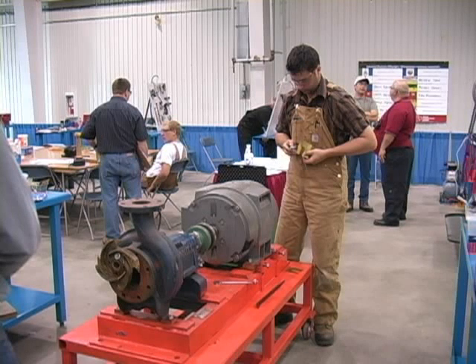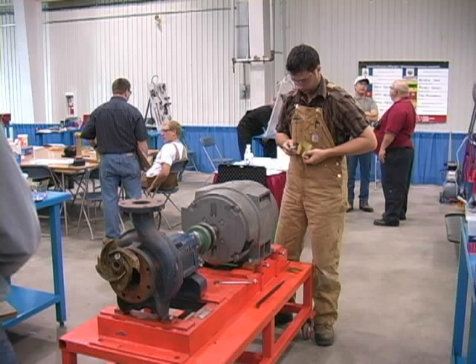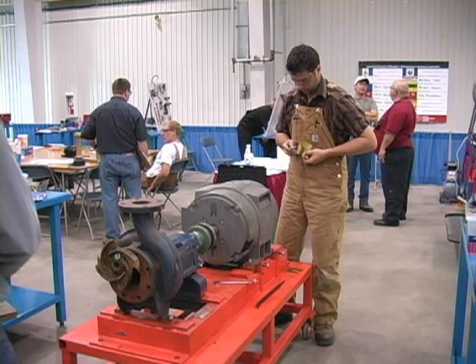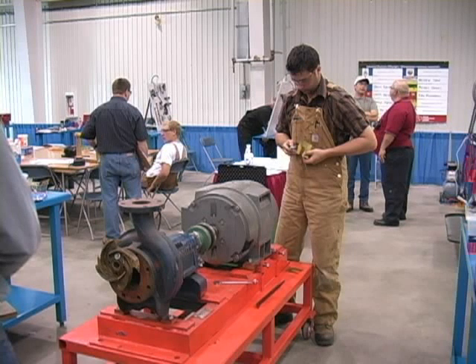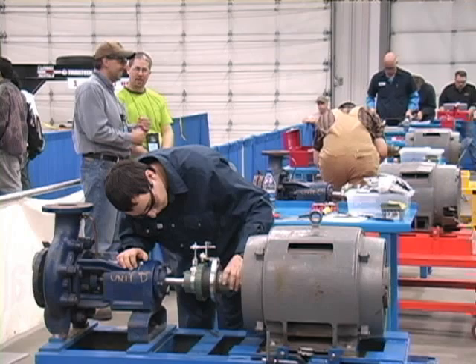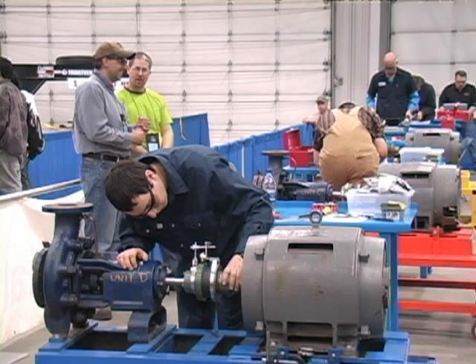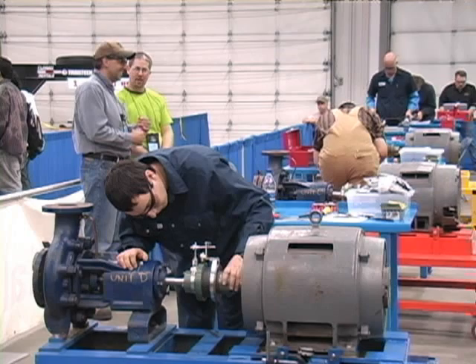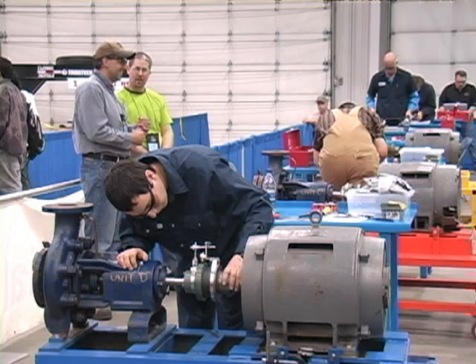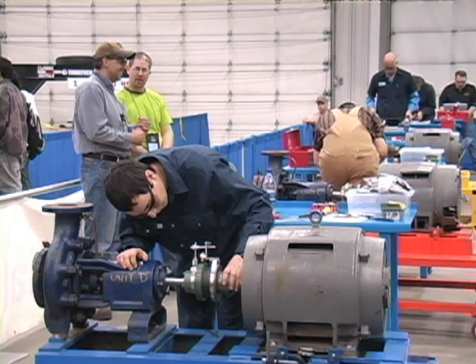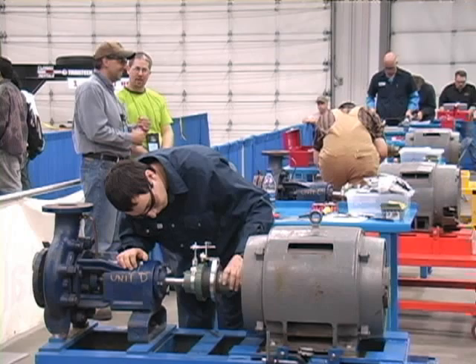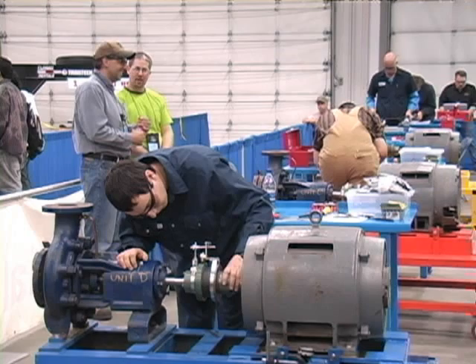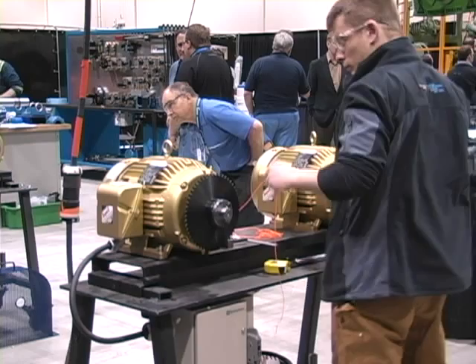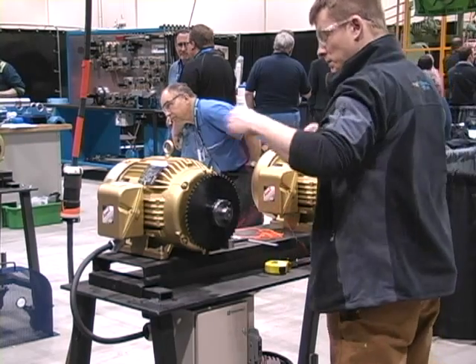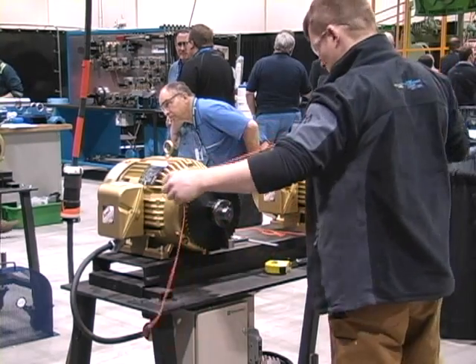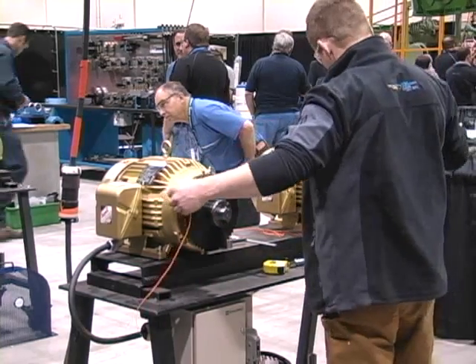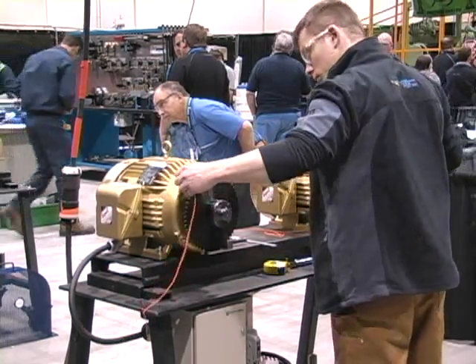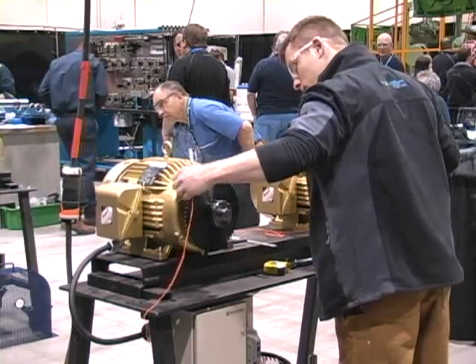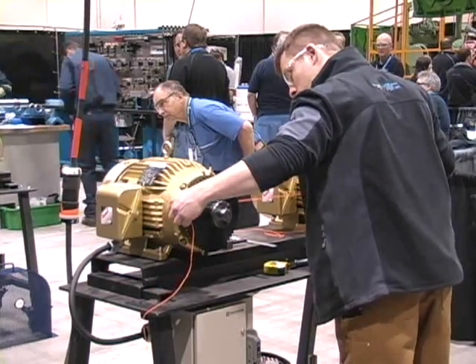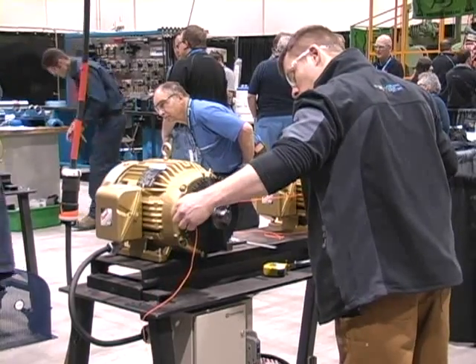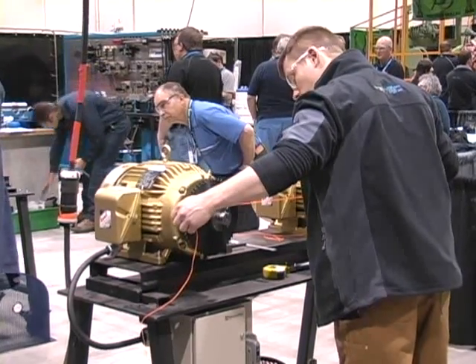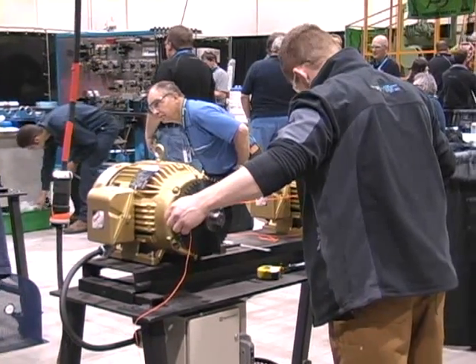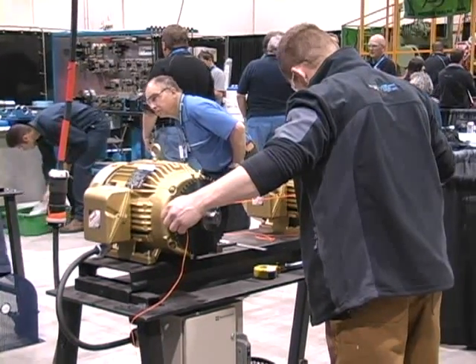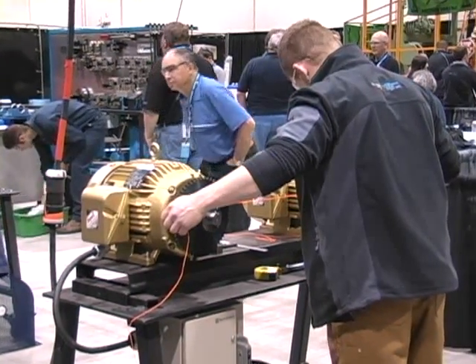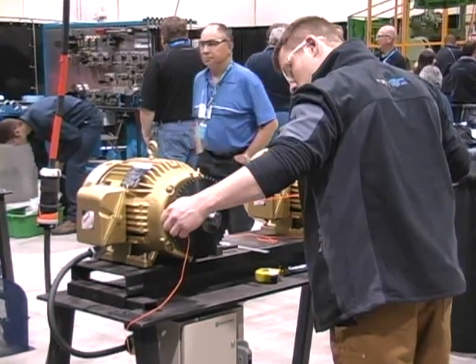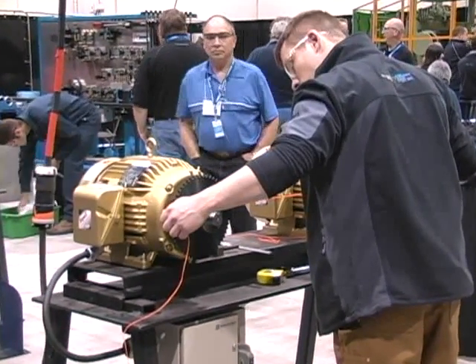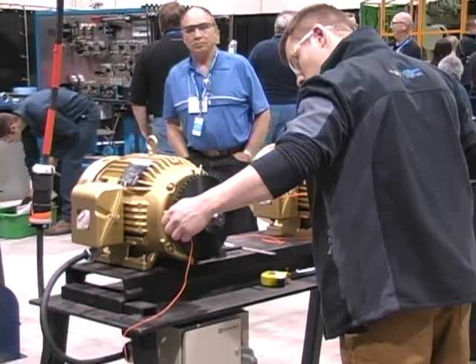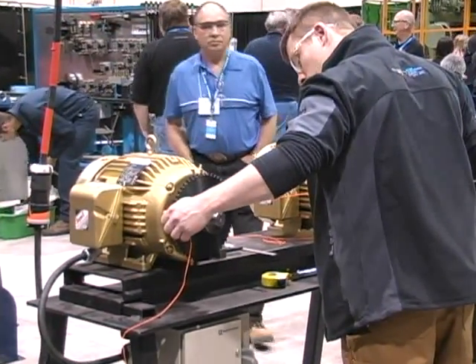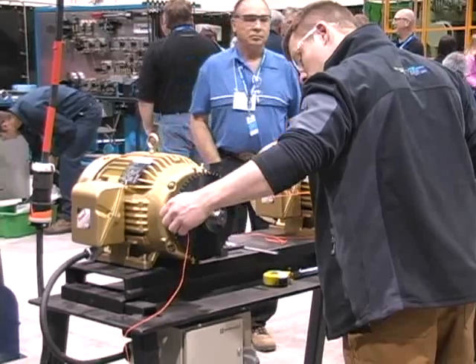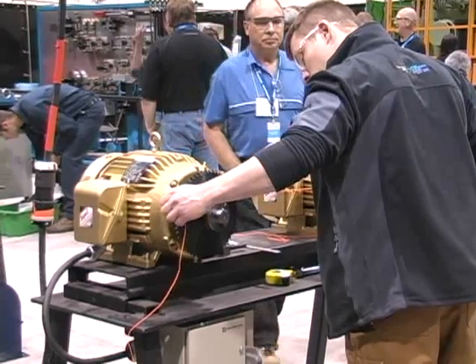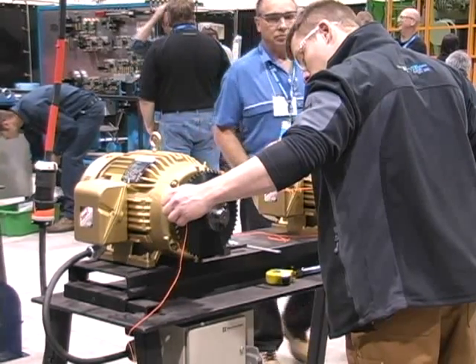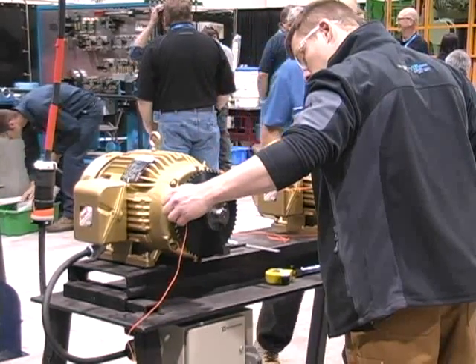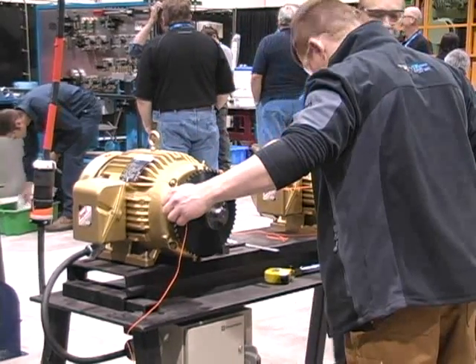Millwrights on a typical job read diagrams and schematic drawings and service manuals to determine work procedures, operate rigging equipment to pick and place machinery and parts, fit bearings, align gears and shafts, and attach and align motors.